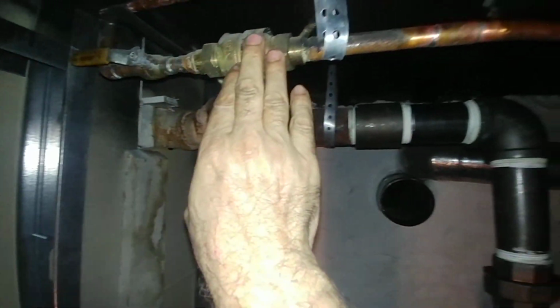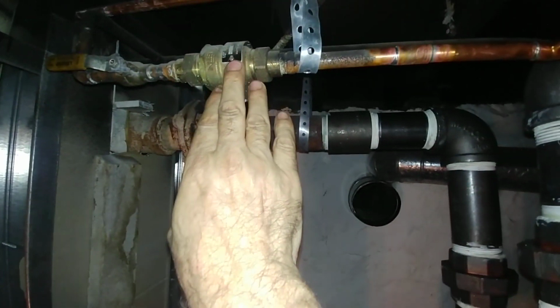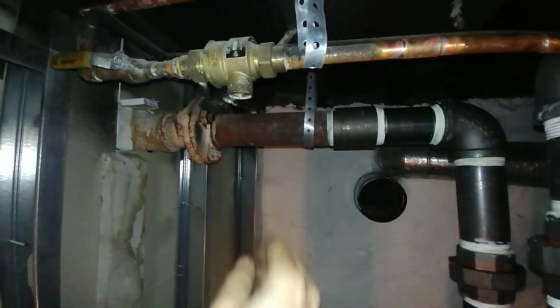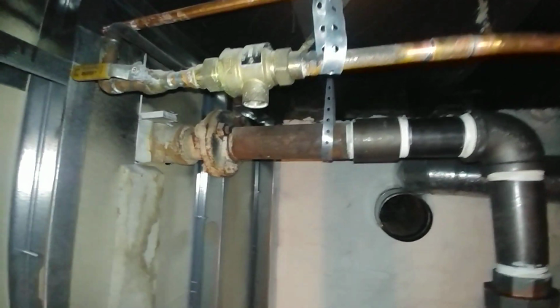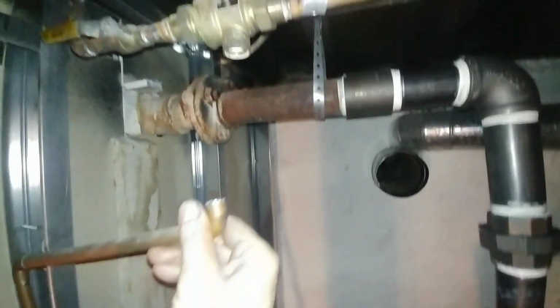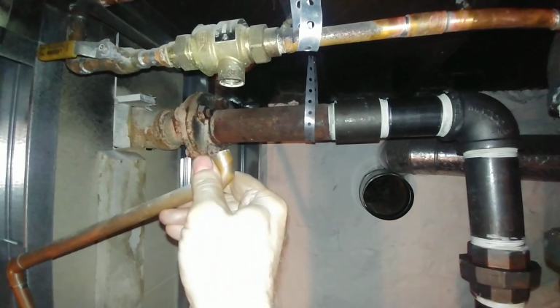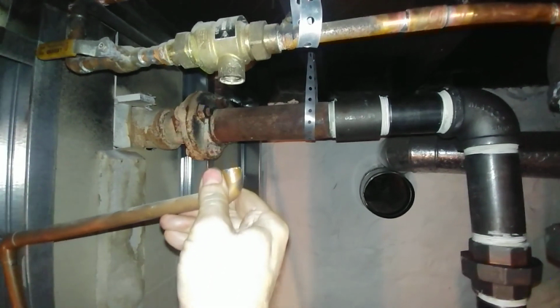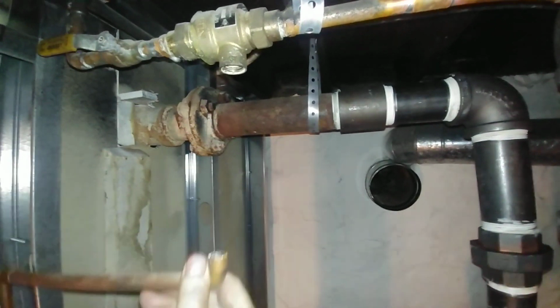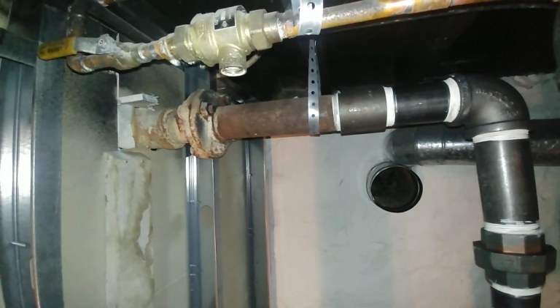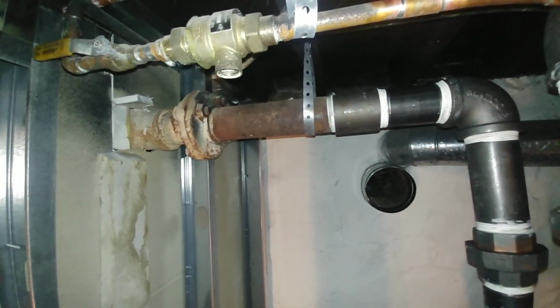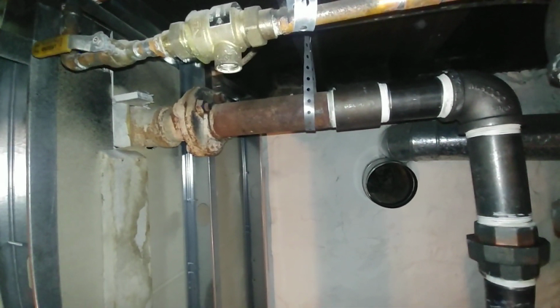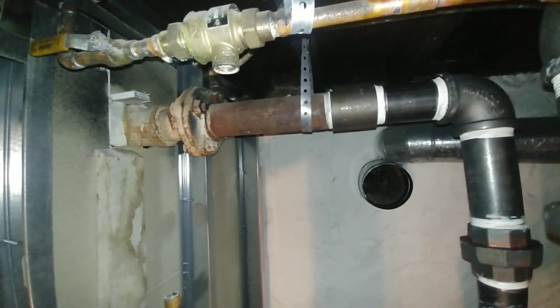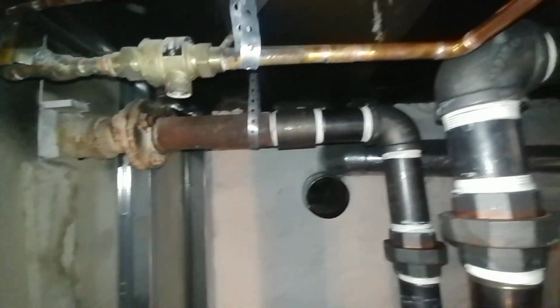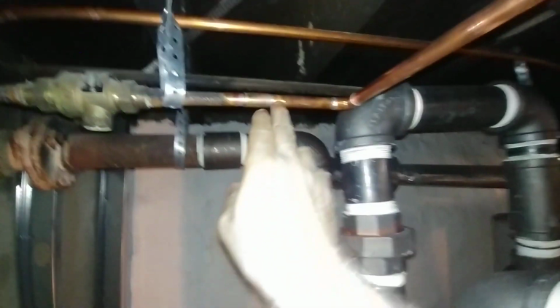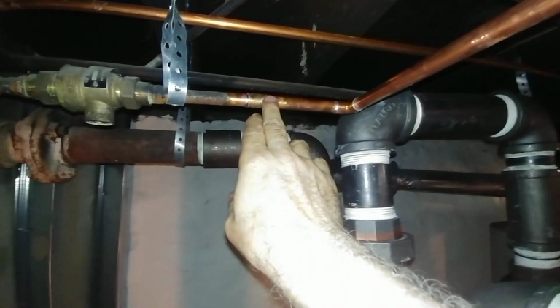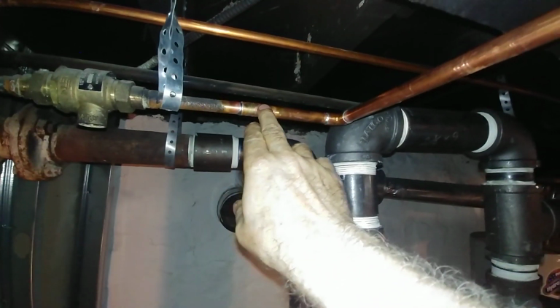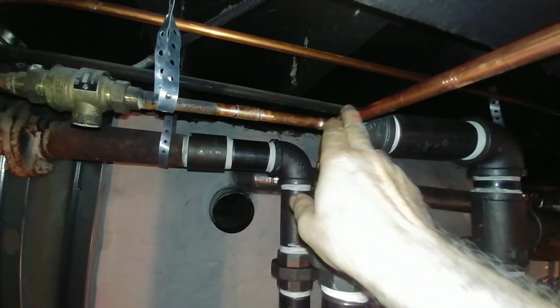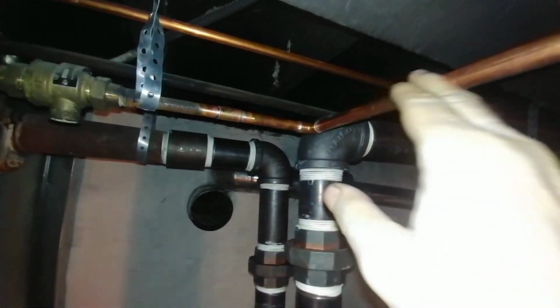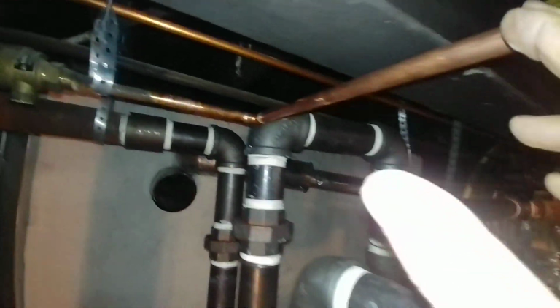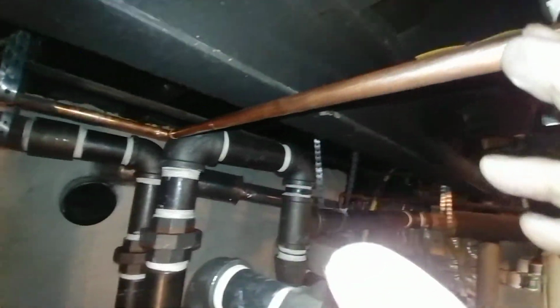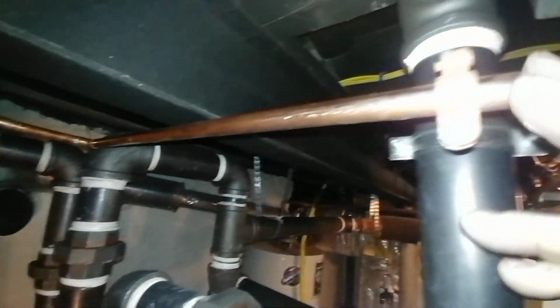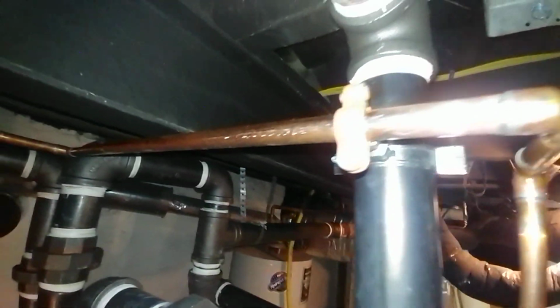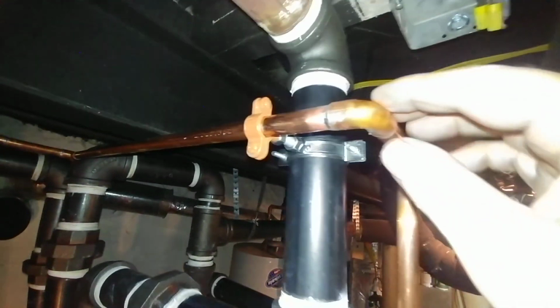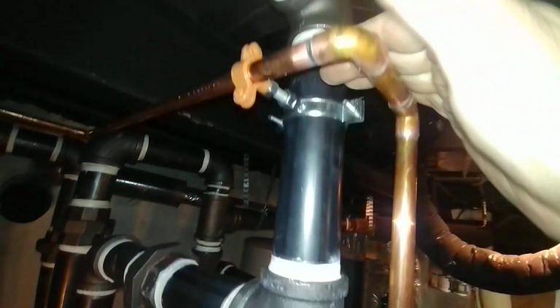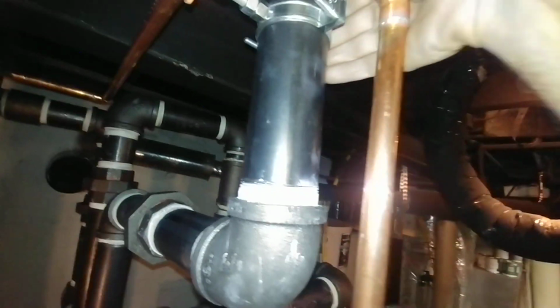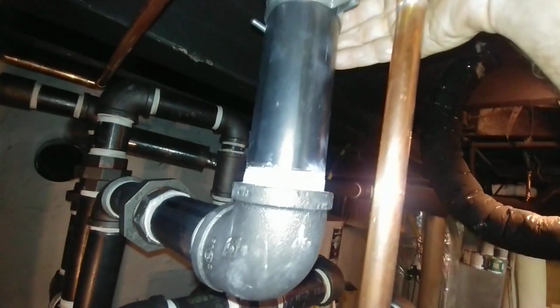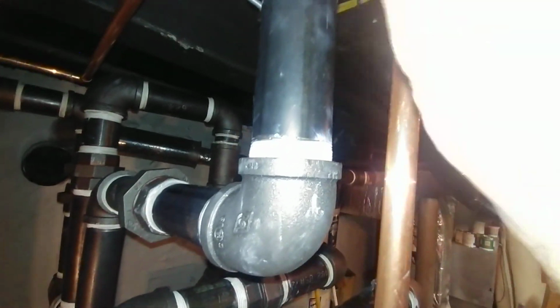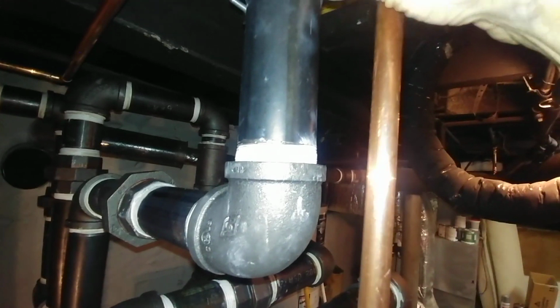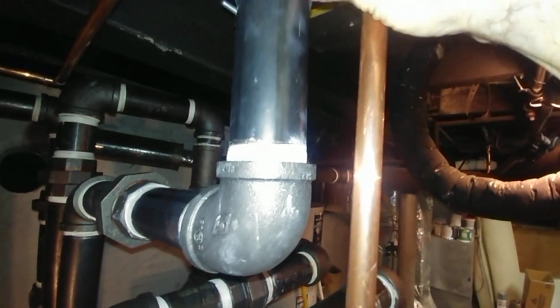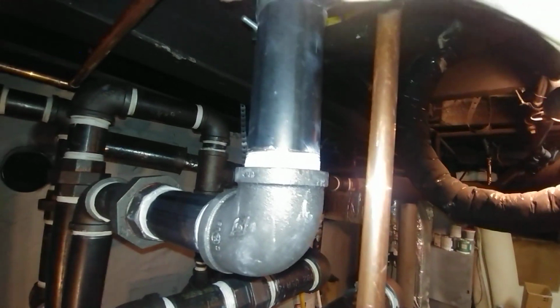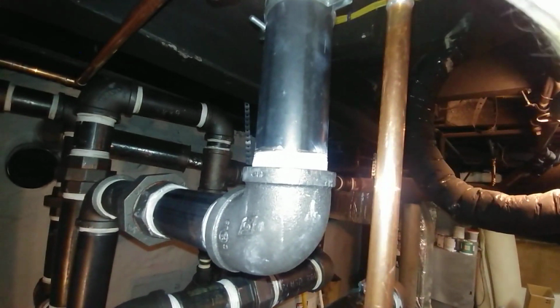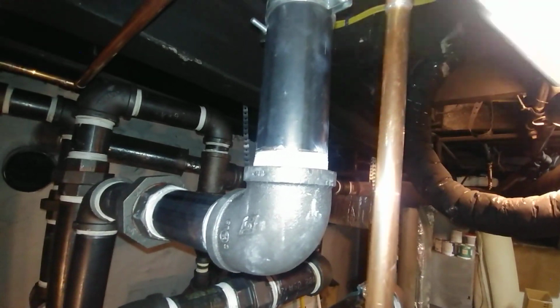The path that follows is the existing shutoff valve and backflow preventer, which is going to need drip ties, then it connects to the new piping that comes over here. There's a brace and a split ring holding it very strongly.